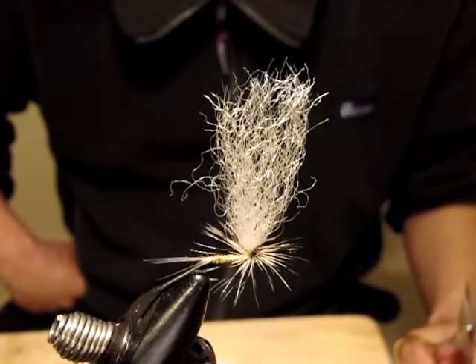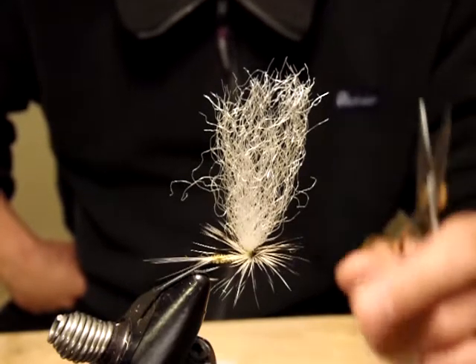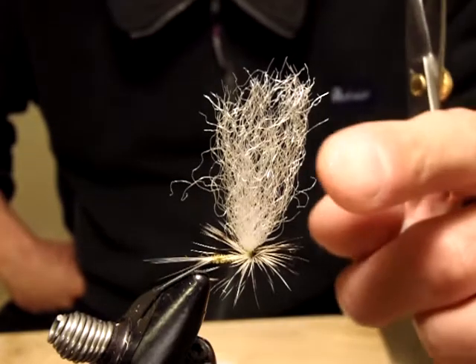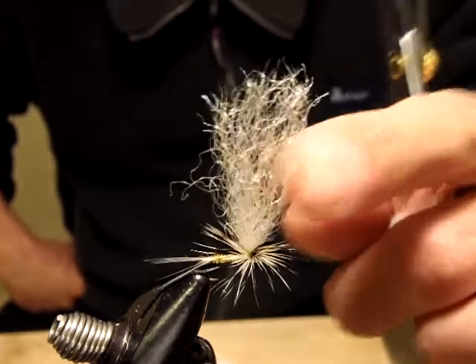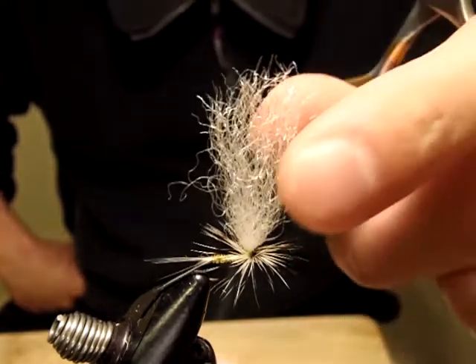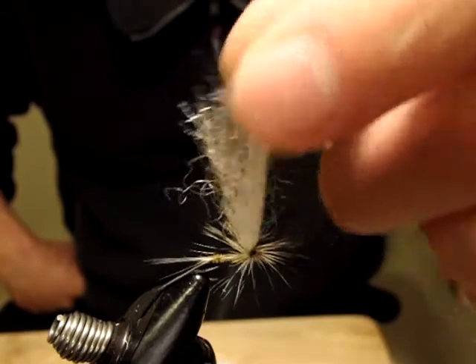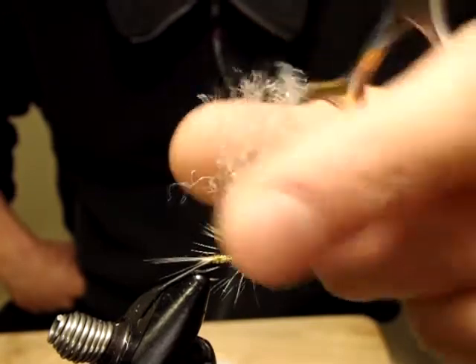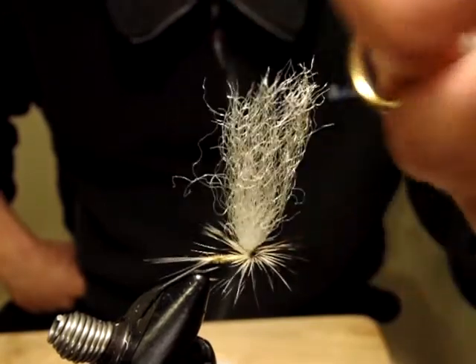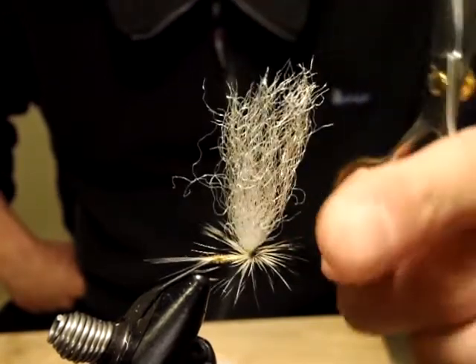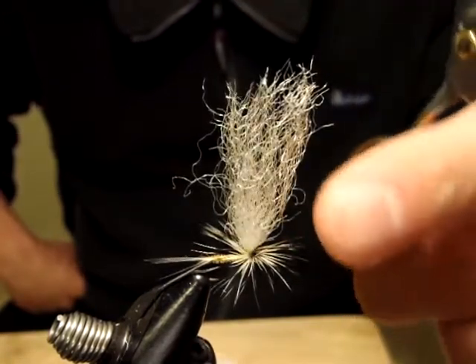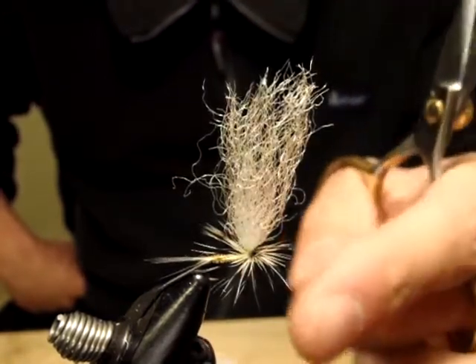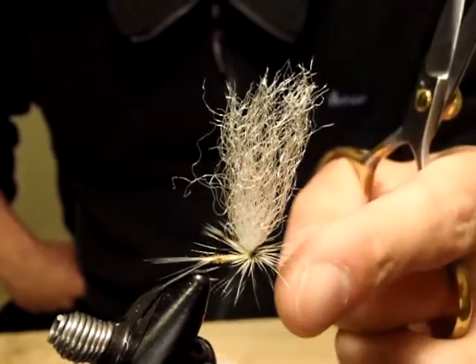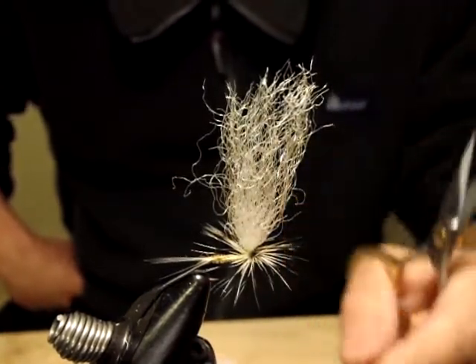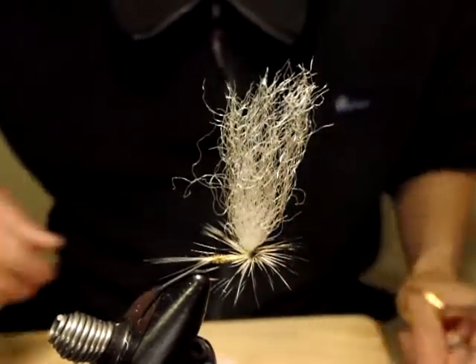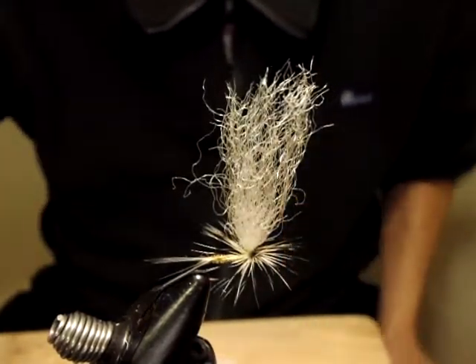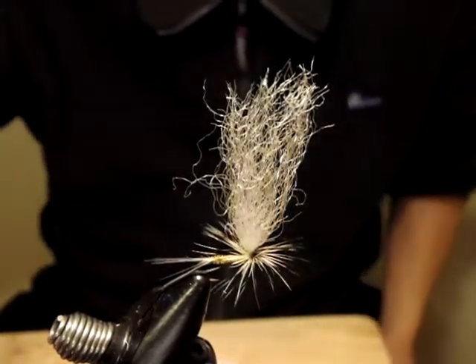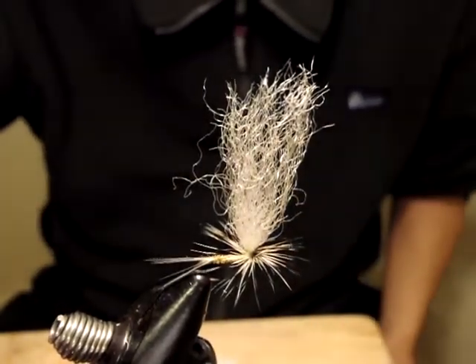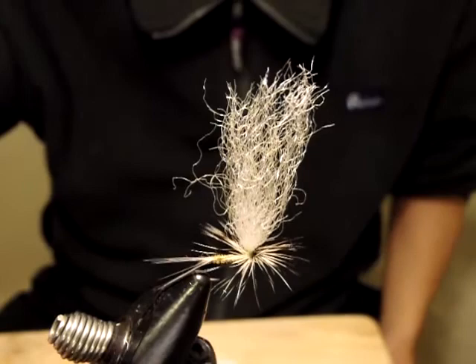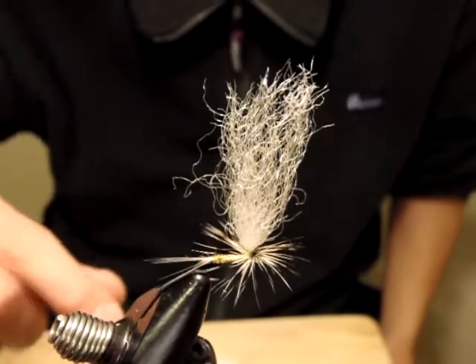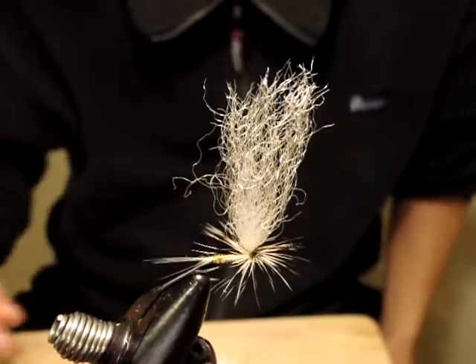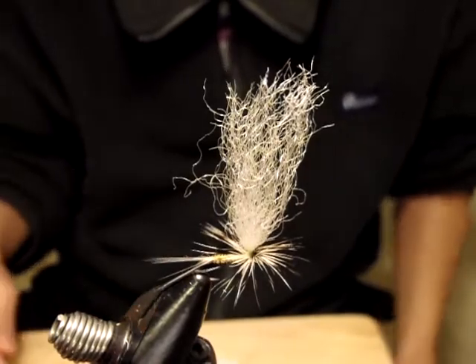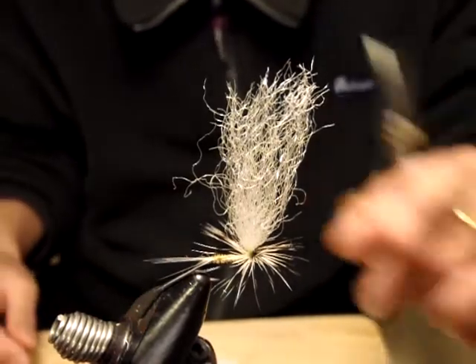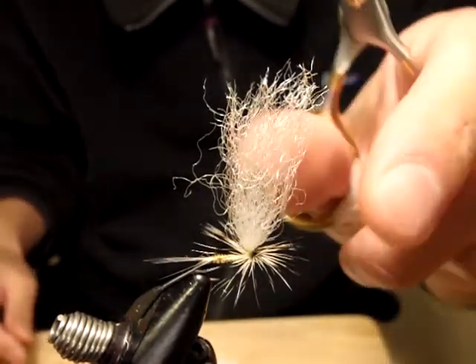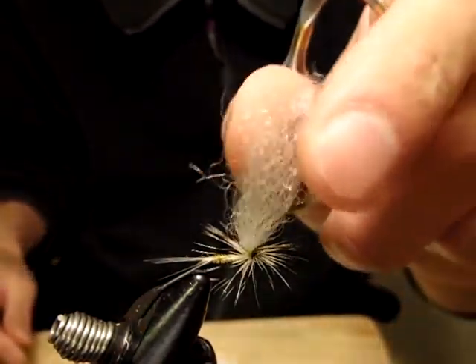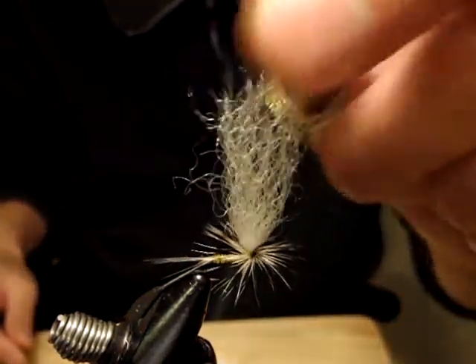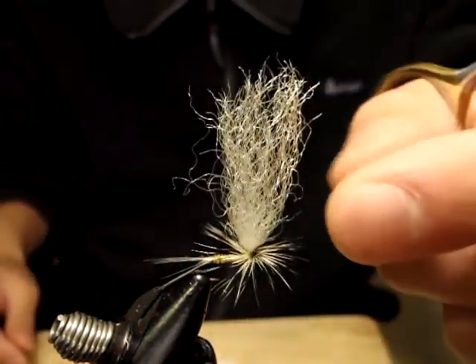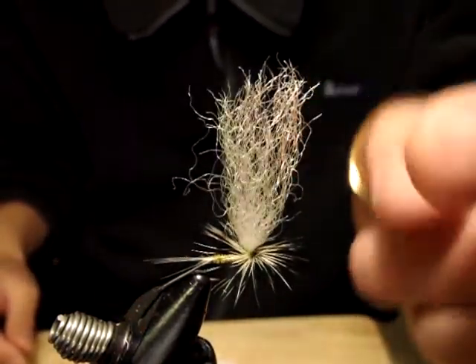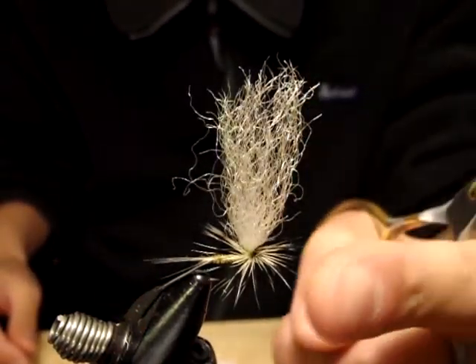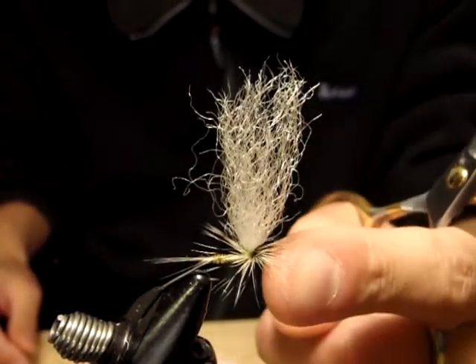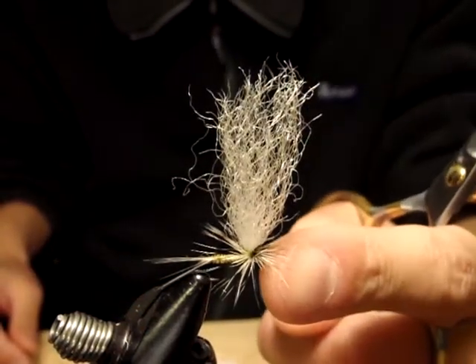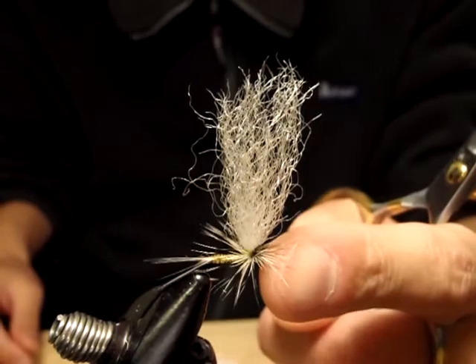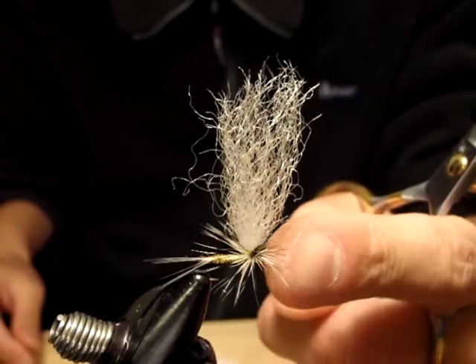I already tied here some sort of parachute — looks like some sort of mayfly. I'm leaving this parachute post long on purpose.